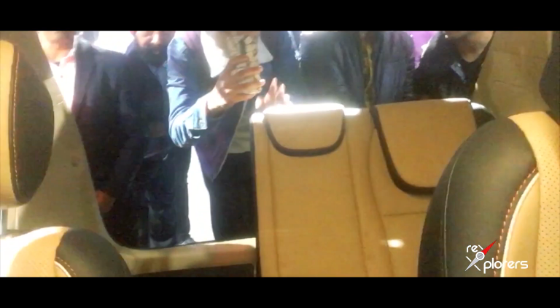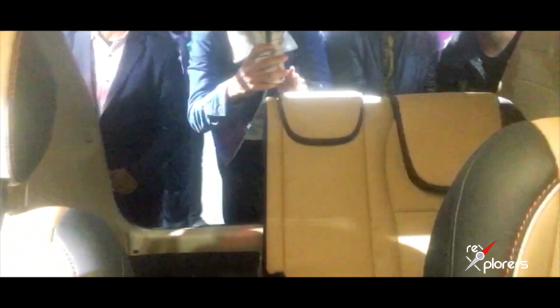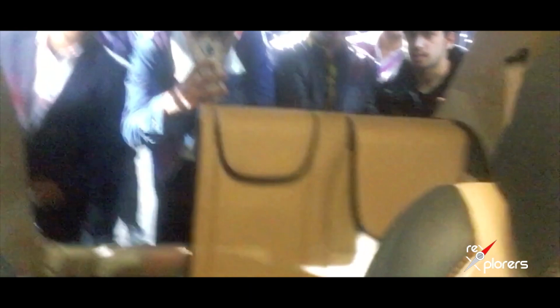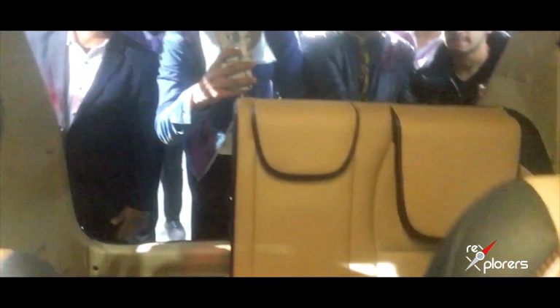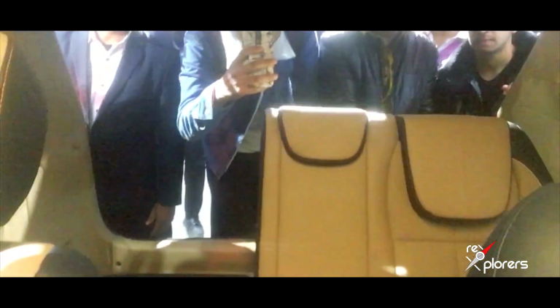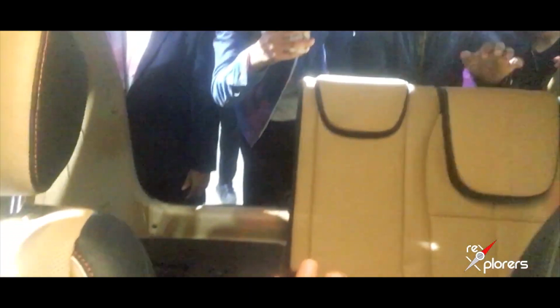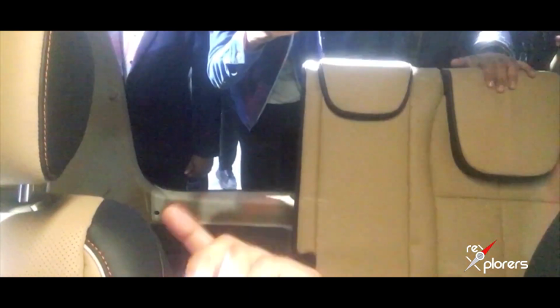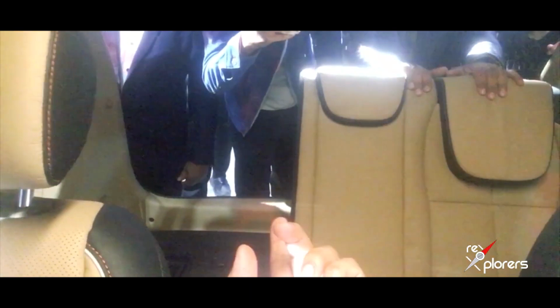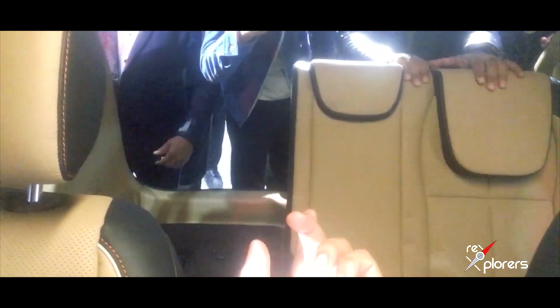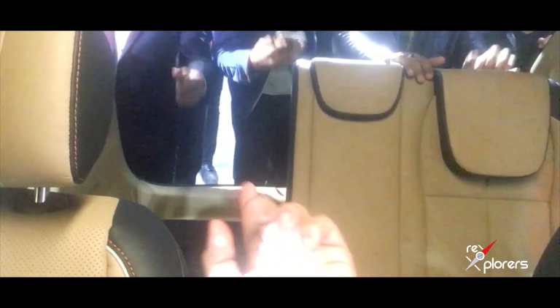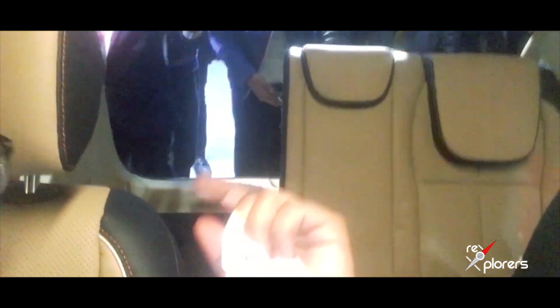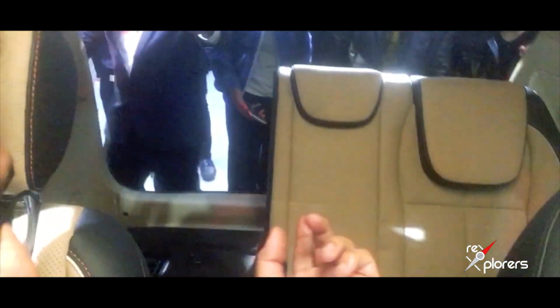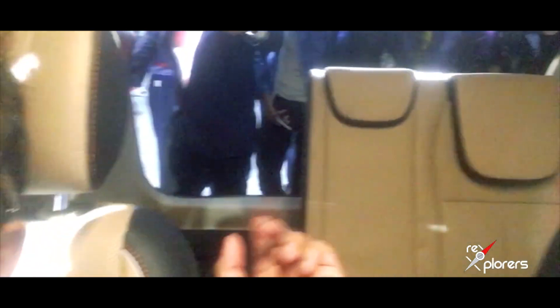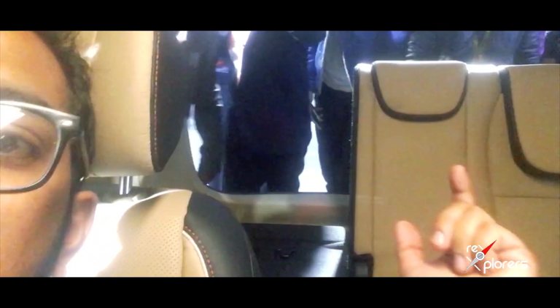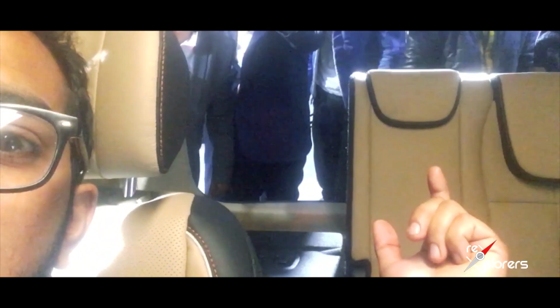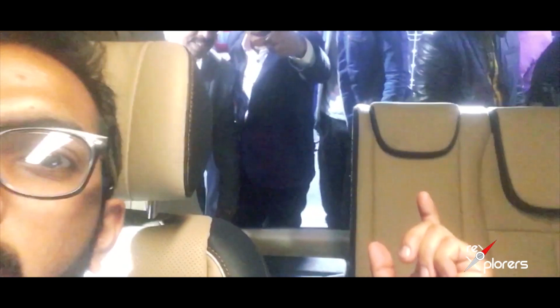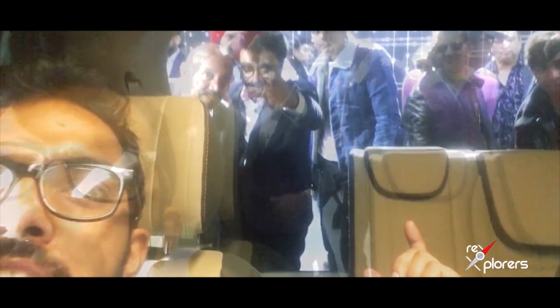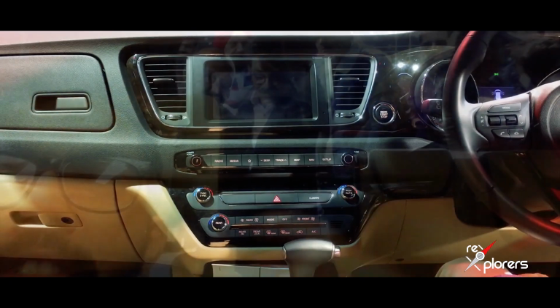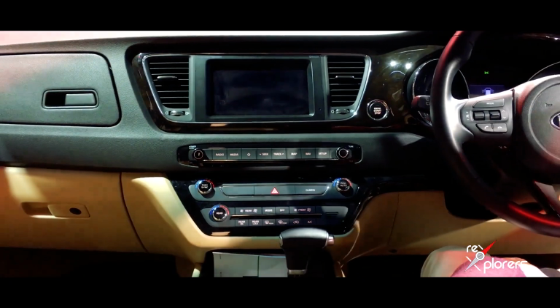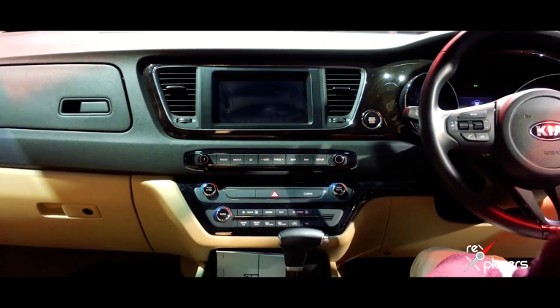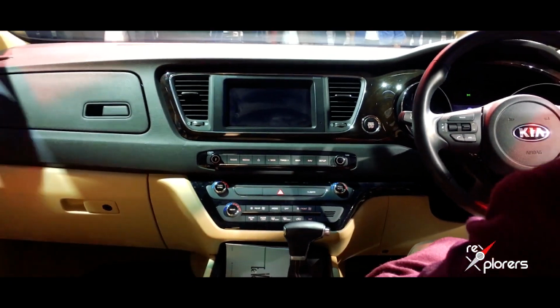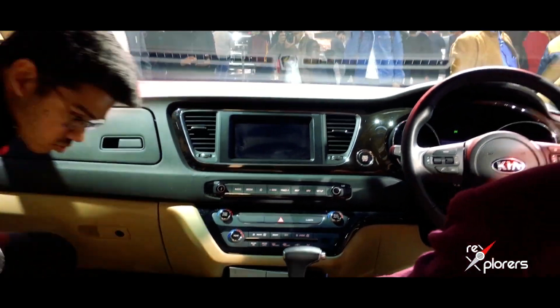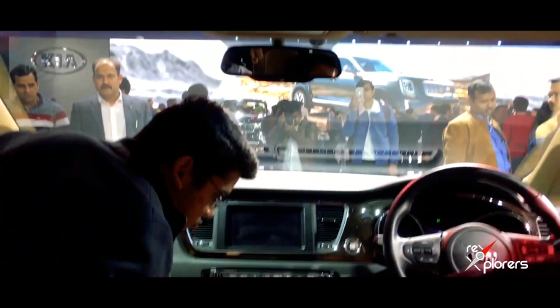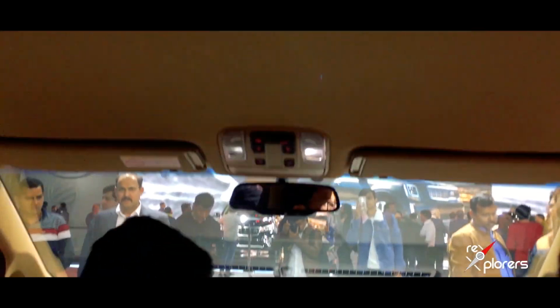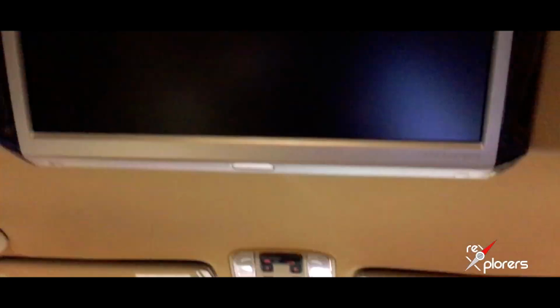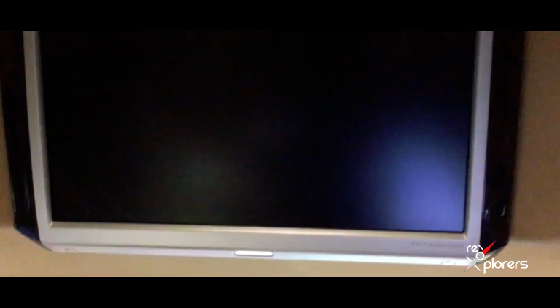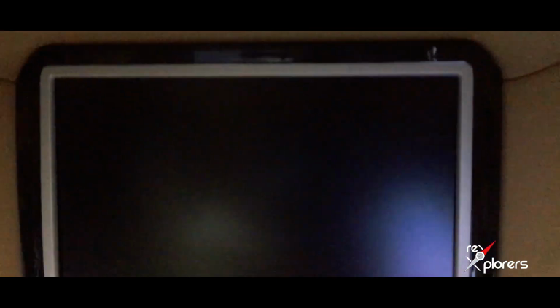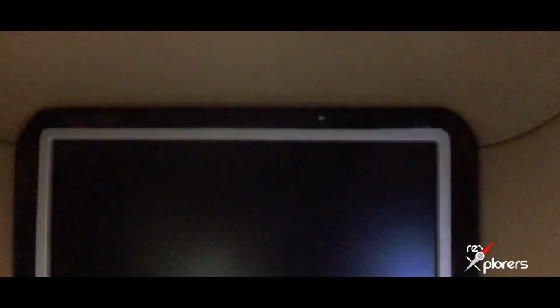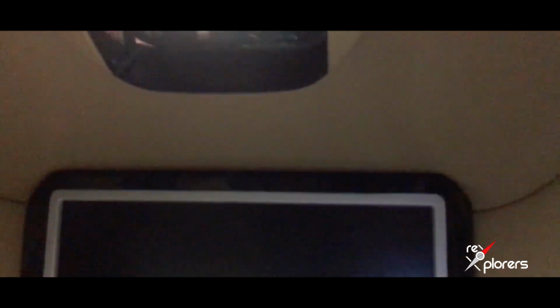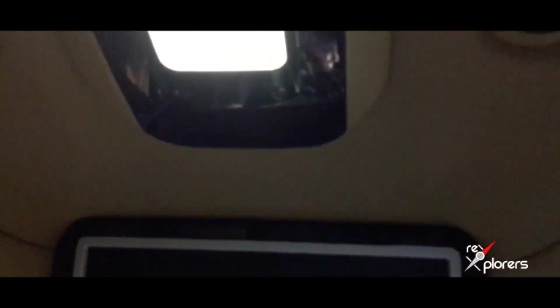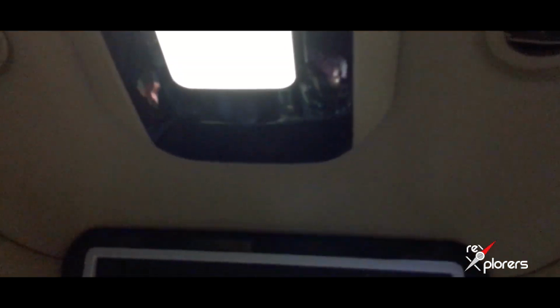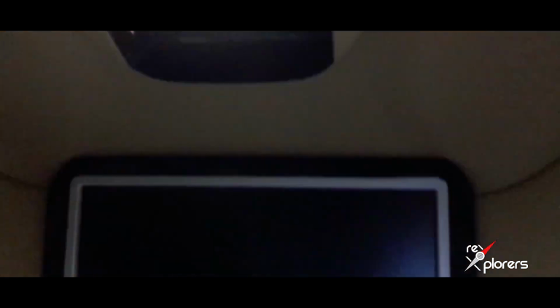You can fold the rear seats where 3 people can sit, which increases the boot size significantly. The Kia Carnival gets an 8 speed automatic transmission — there is no manual transmission available.